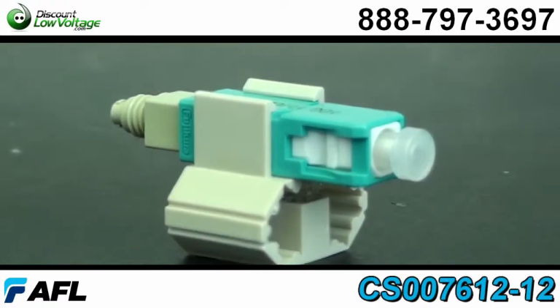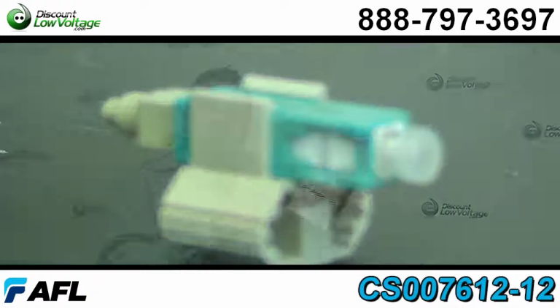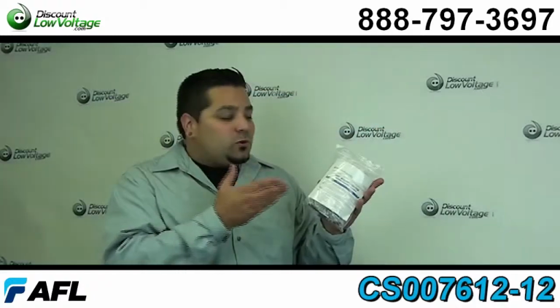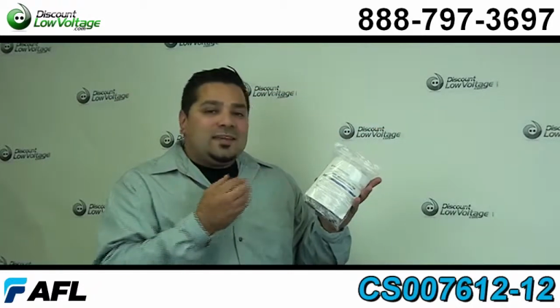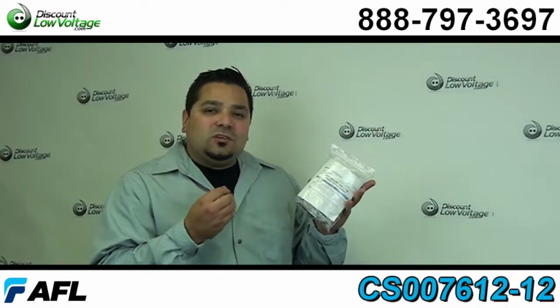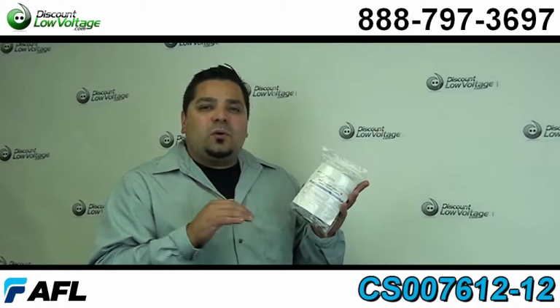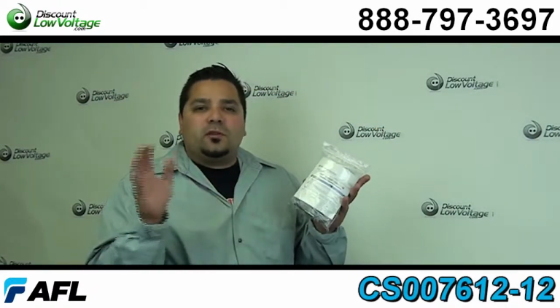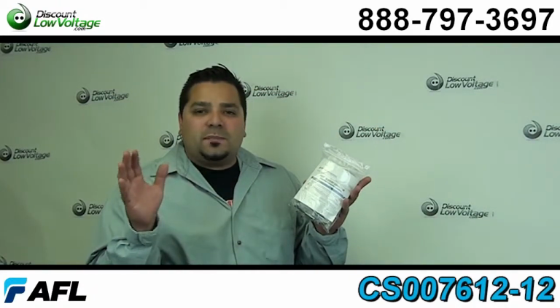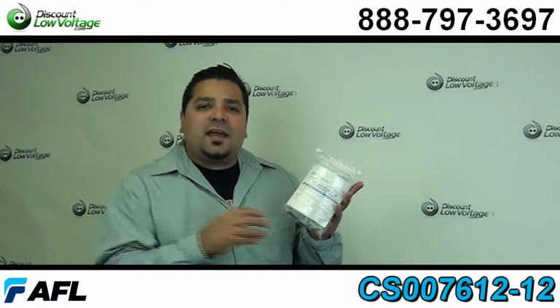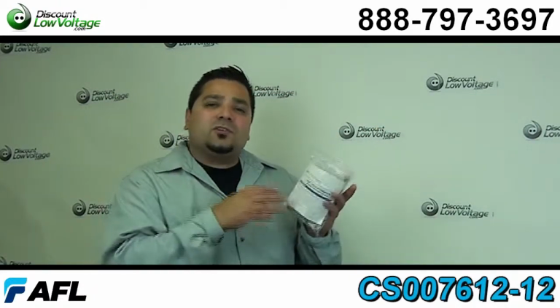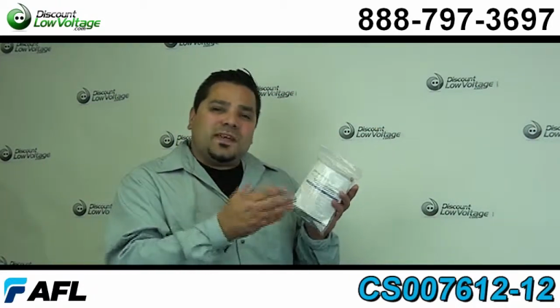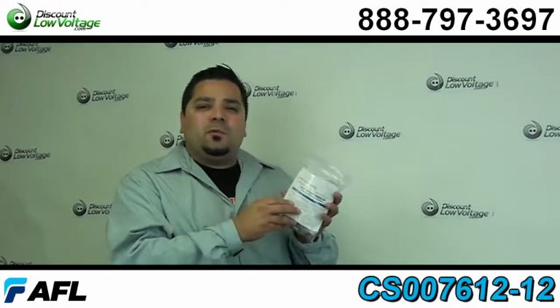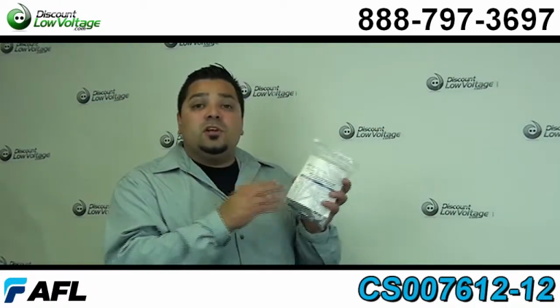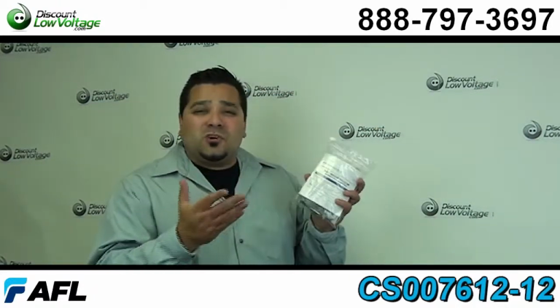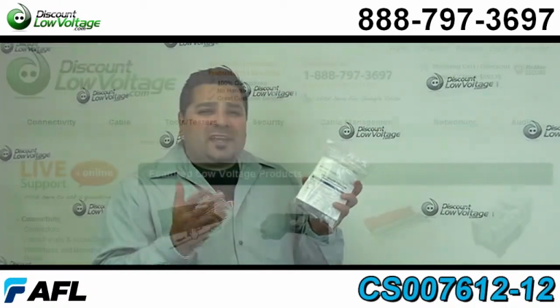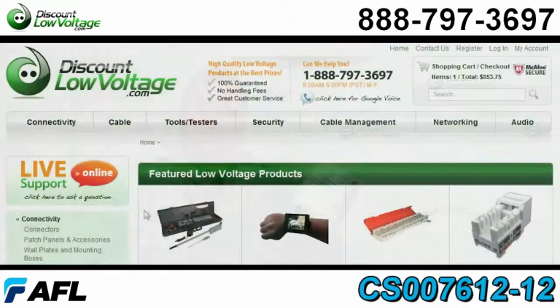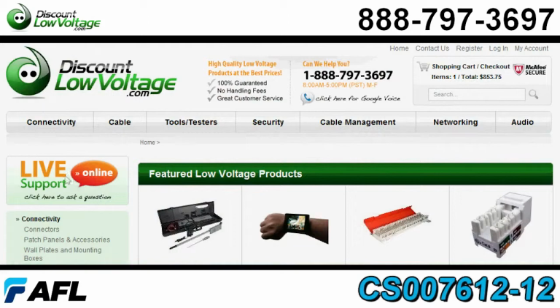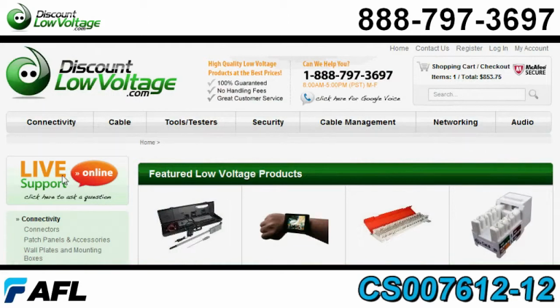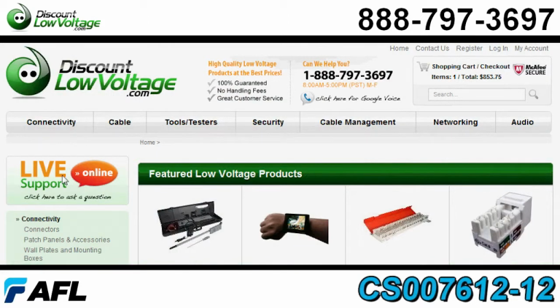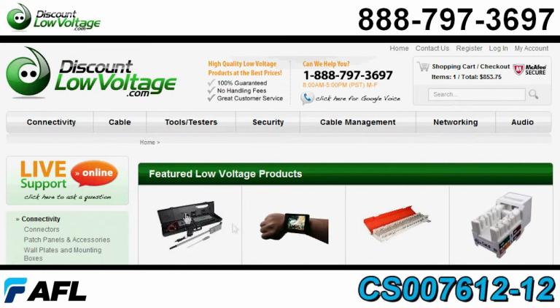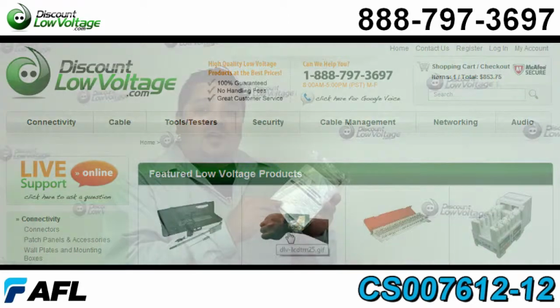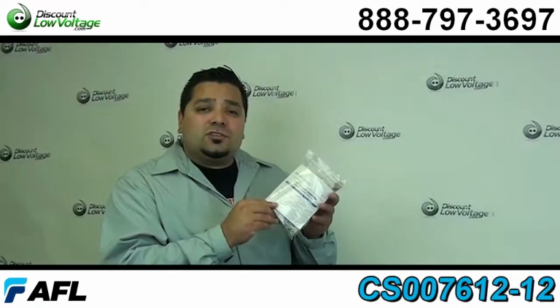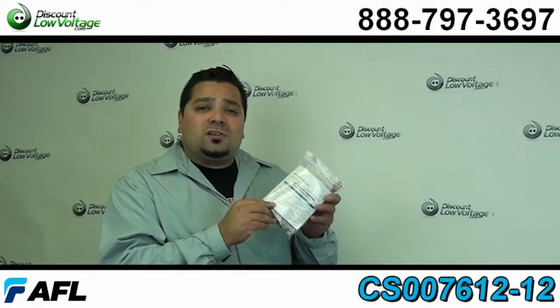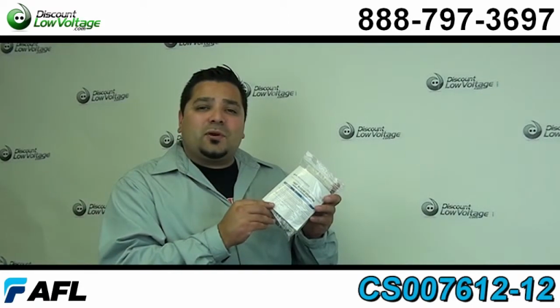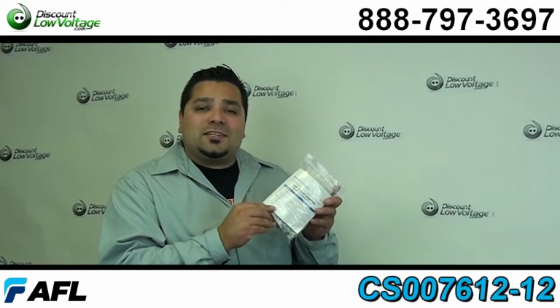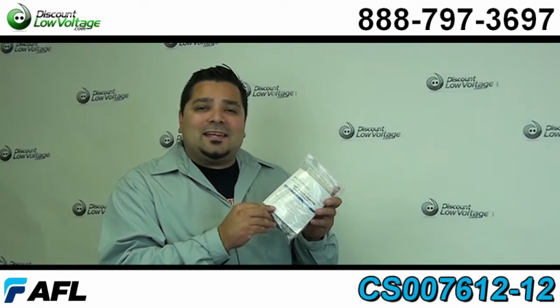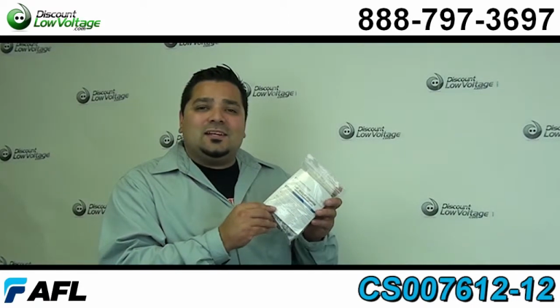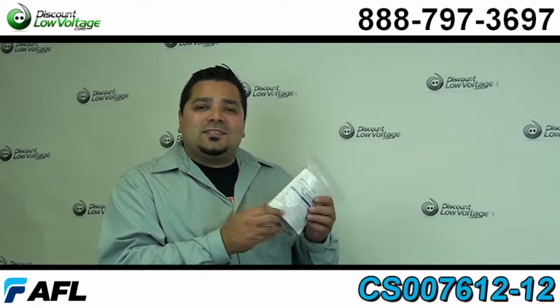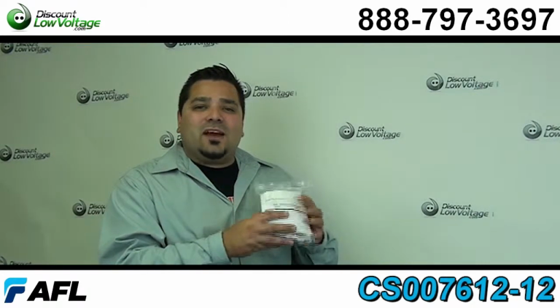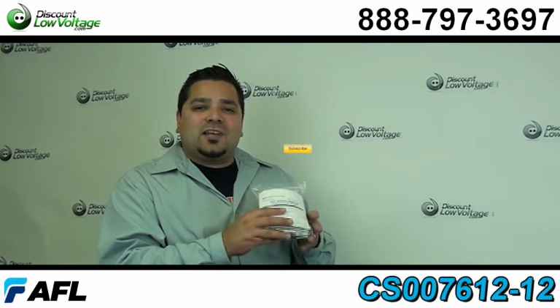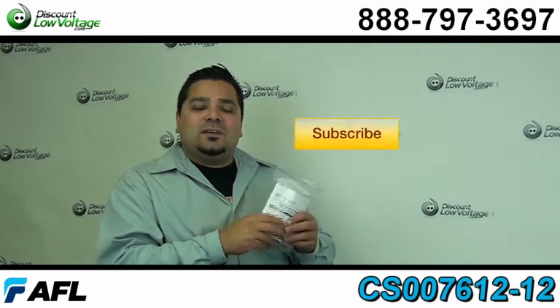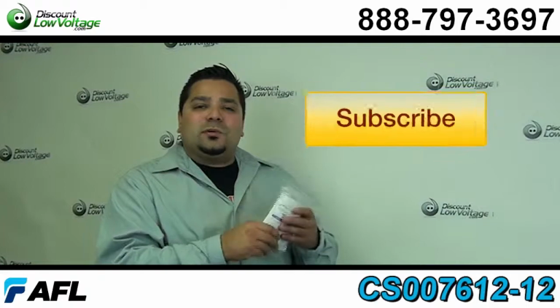You can order these along with other types of connectors, the cable, security cameras, all kinds of other stuff online. Give us a call, our number is 888-797-3697.